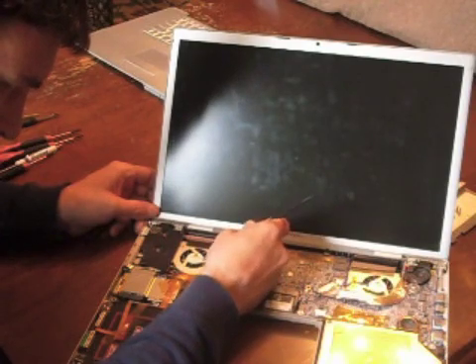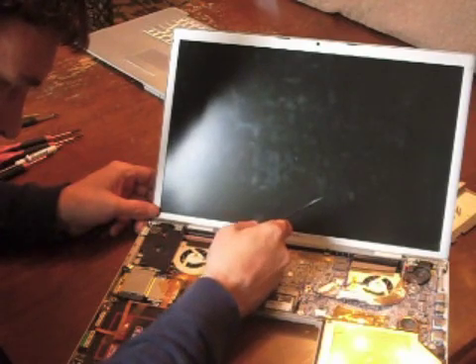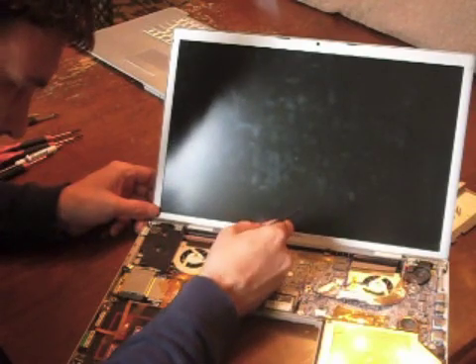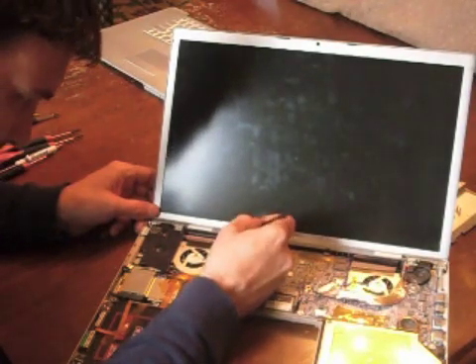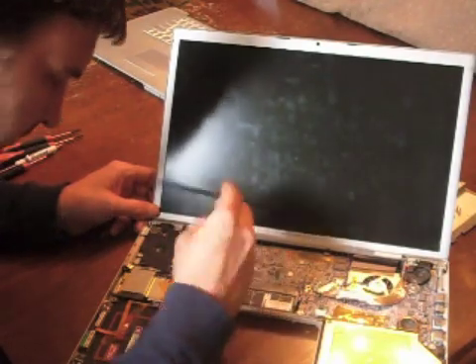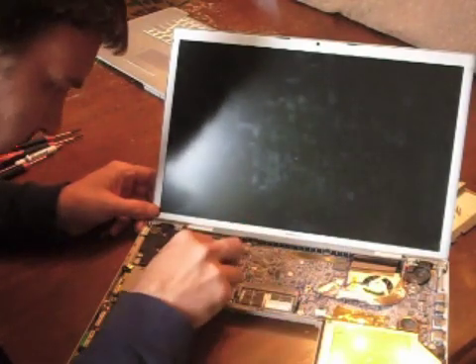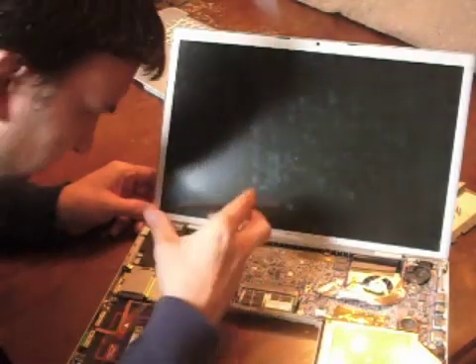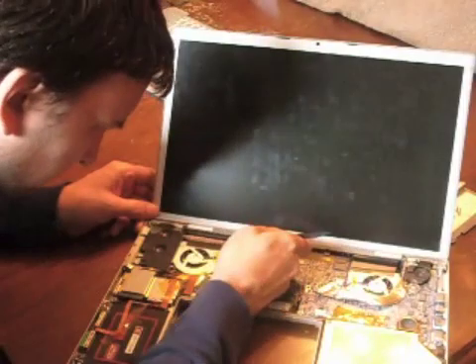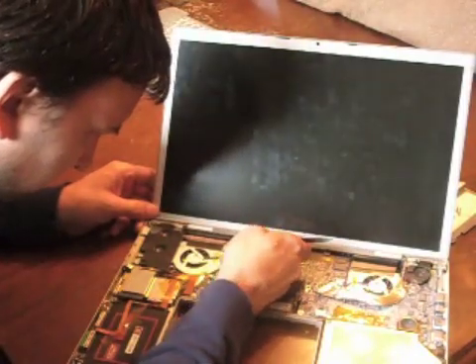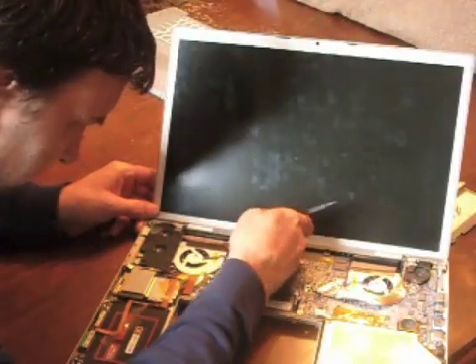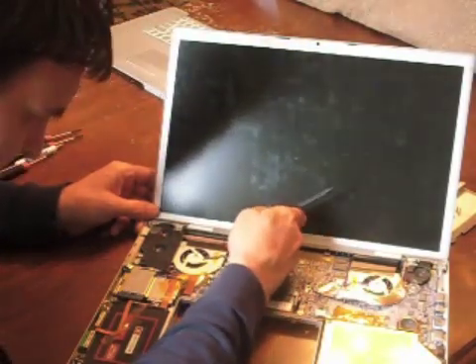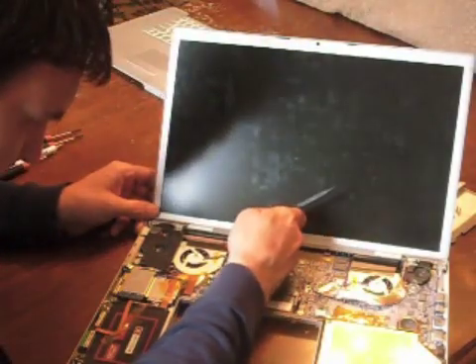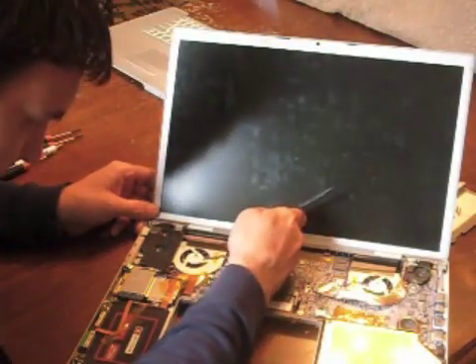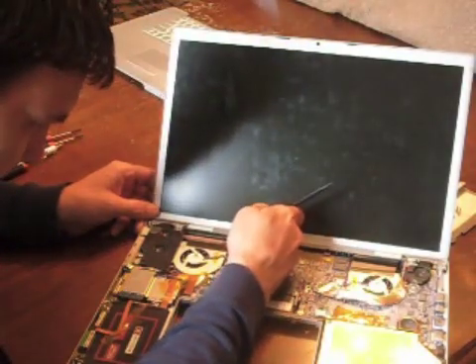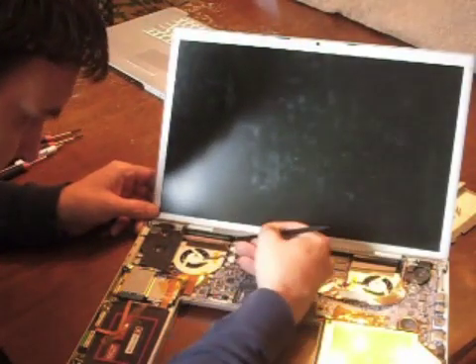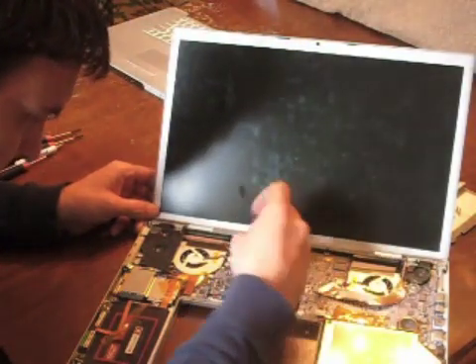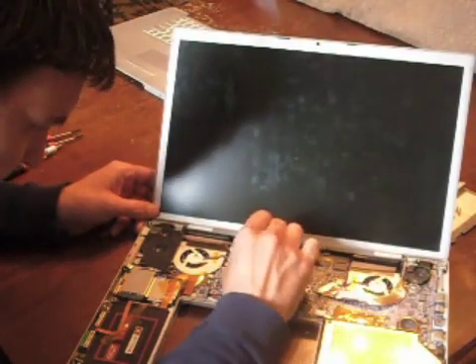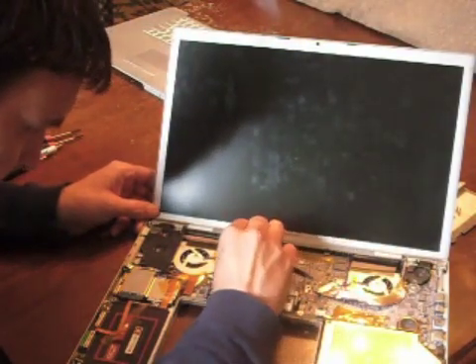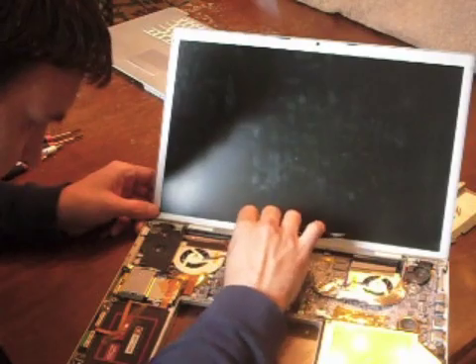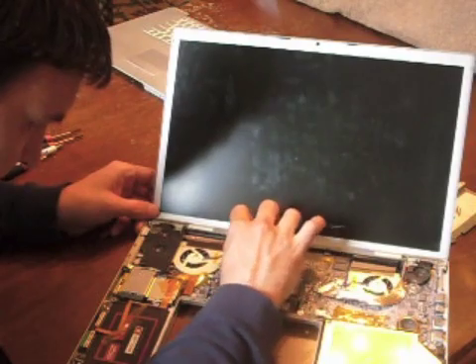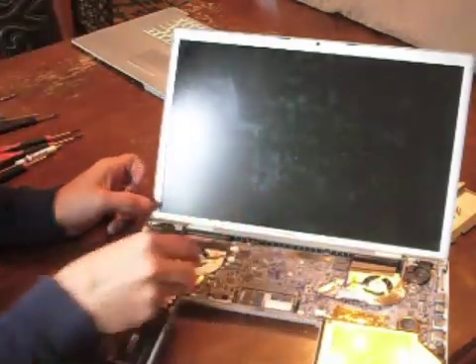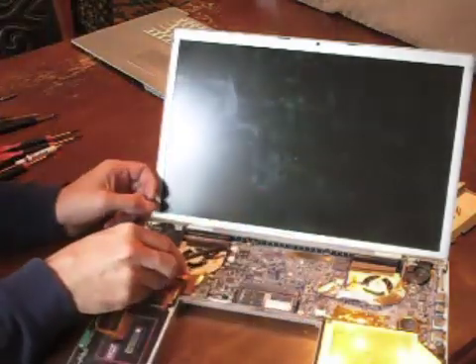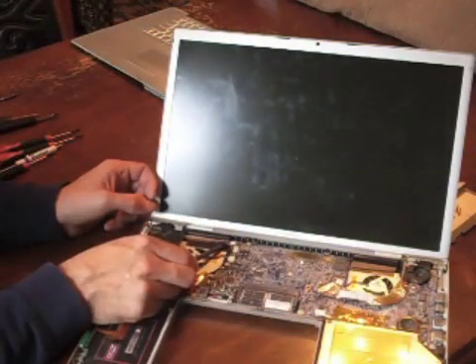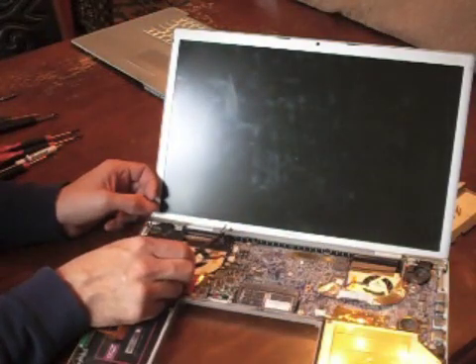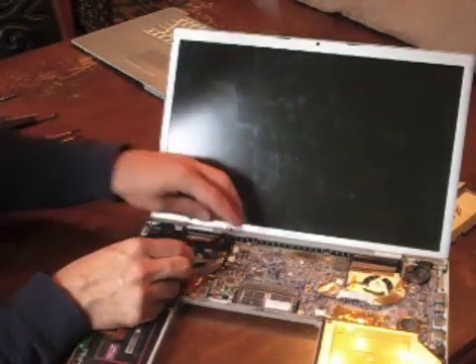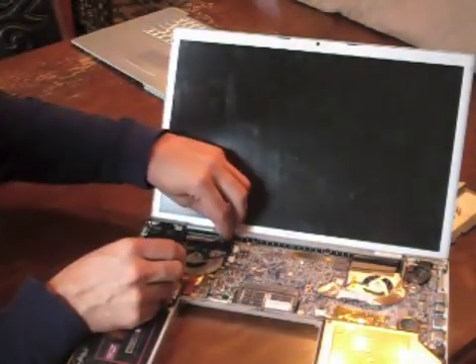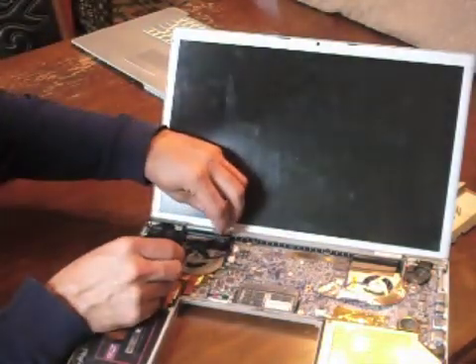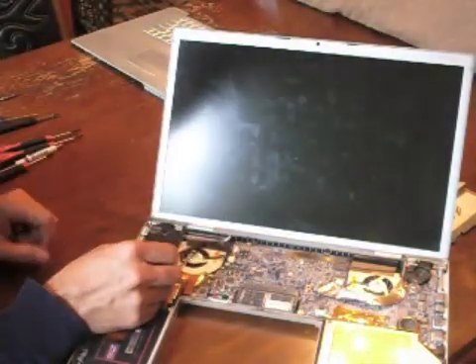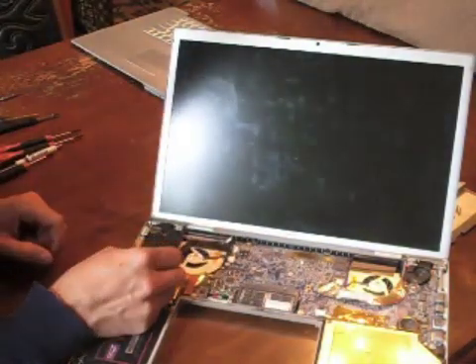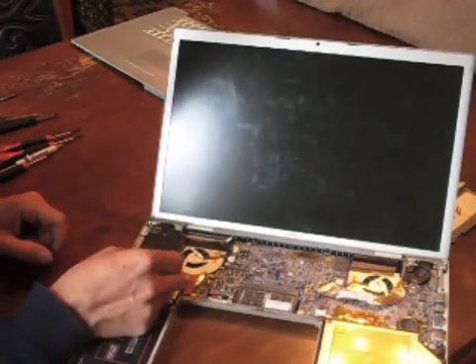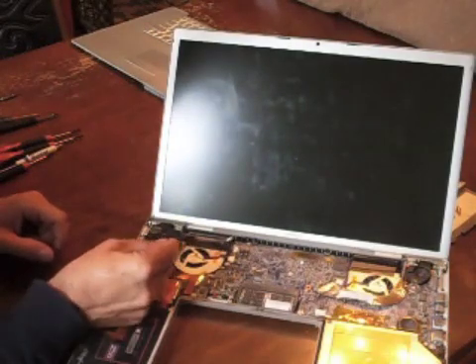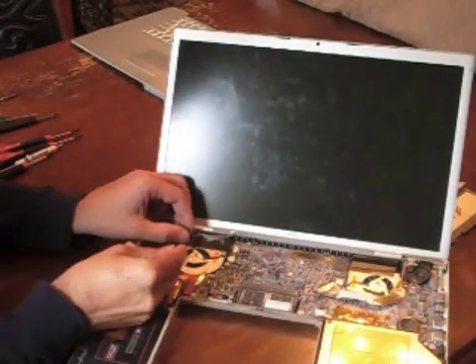When removing parts like this from the board, always use a plastic spudger, as you can see in the video. Once these cables are detached, gently pry the tape away and pull the cables, detaching them from the board.